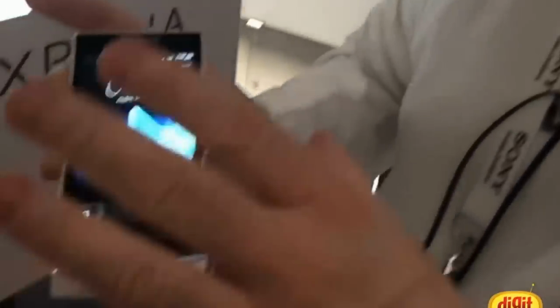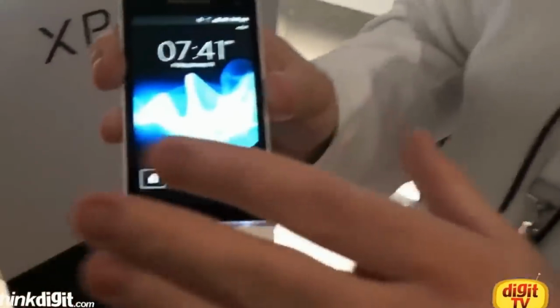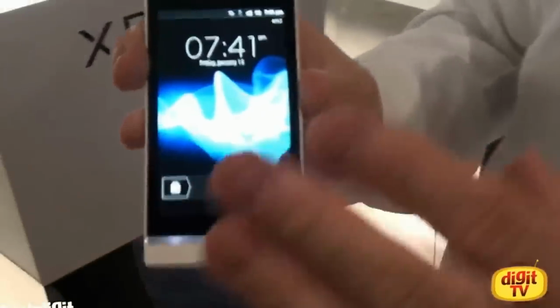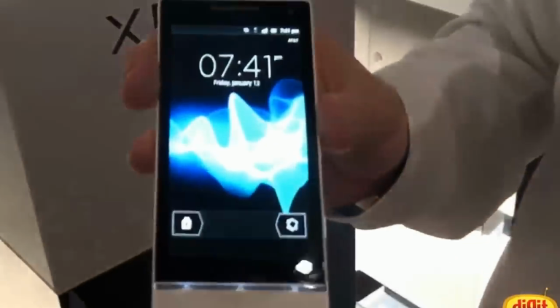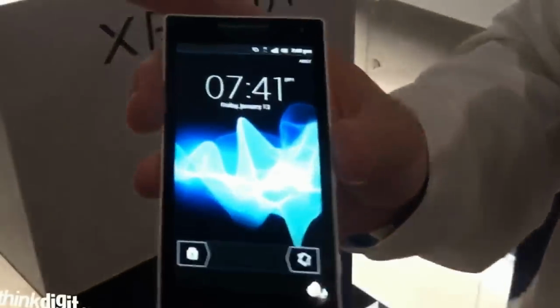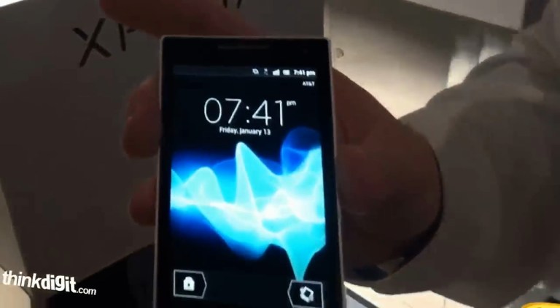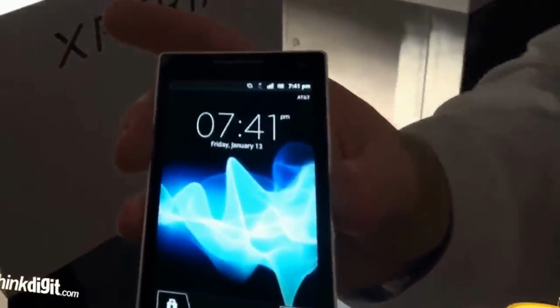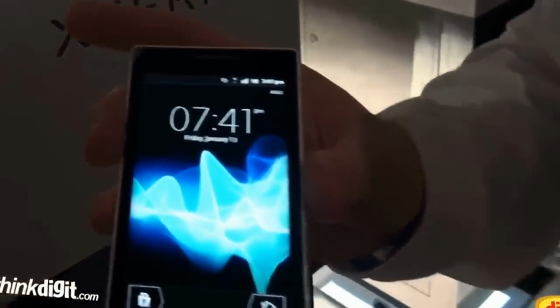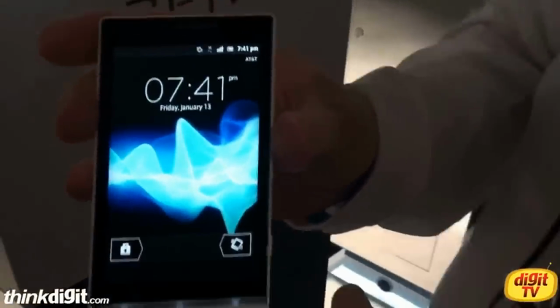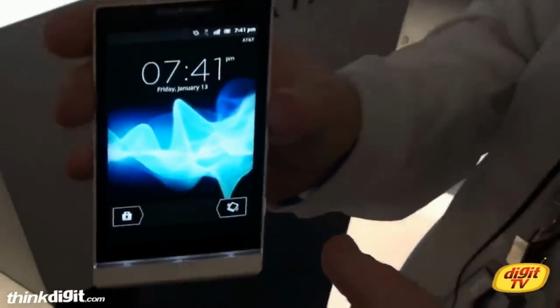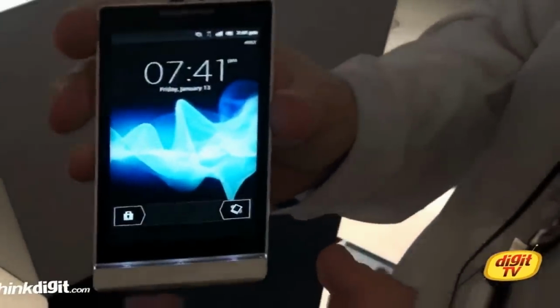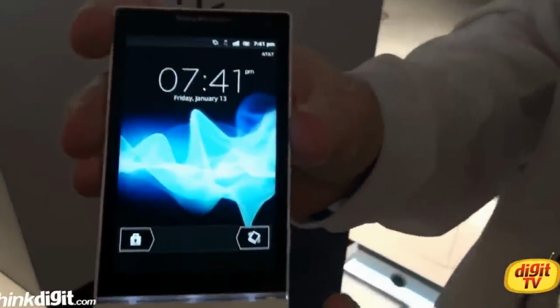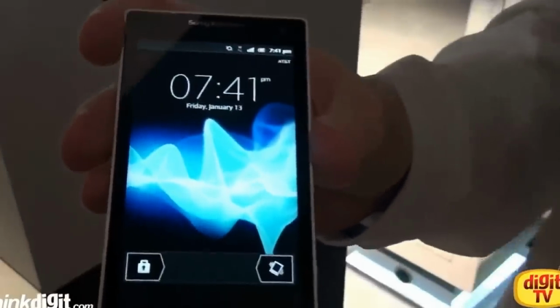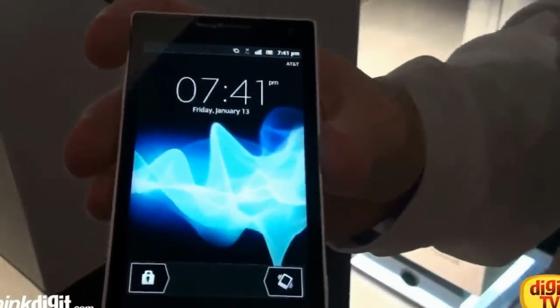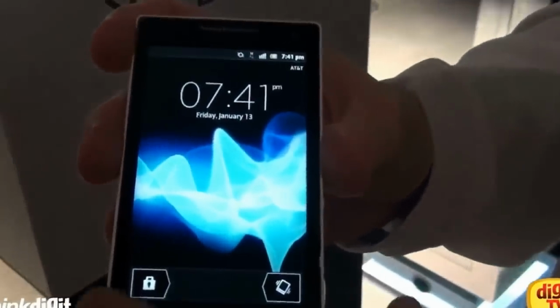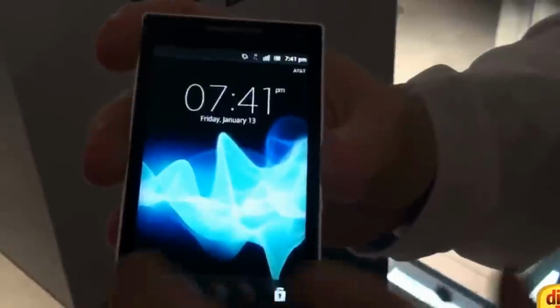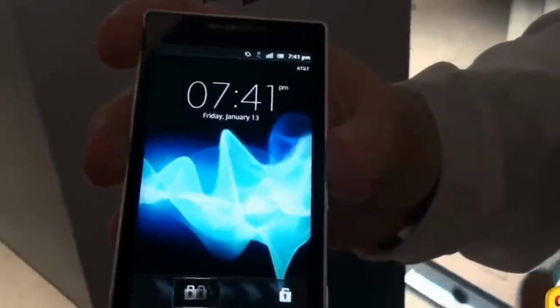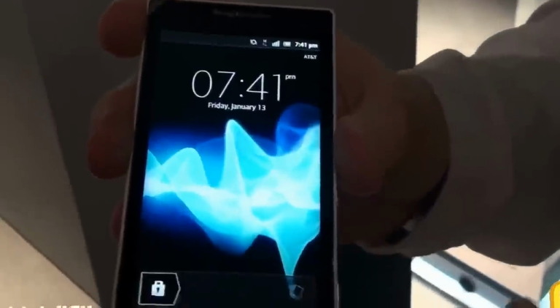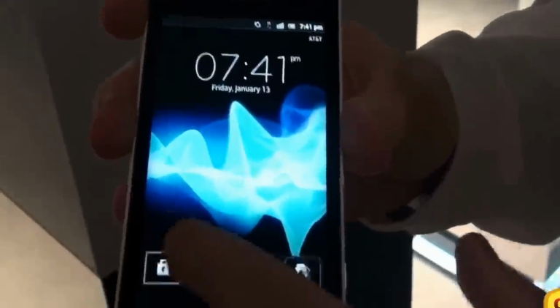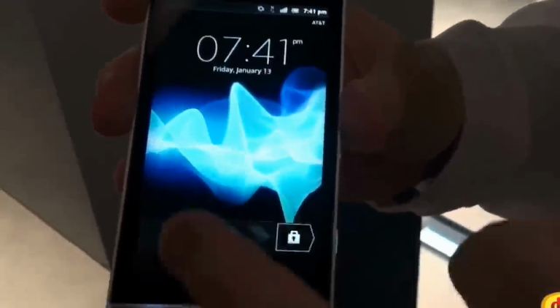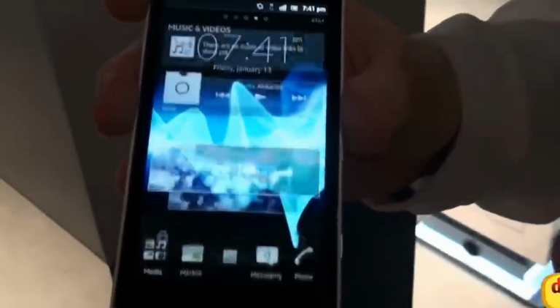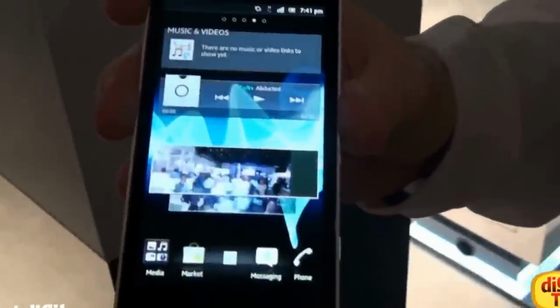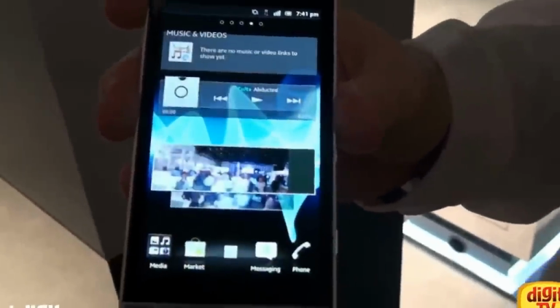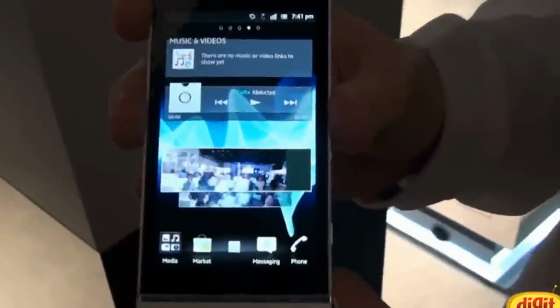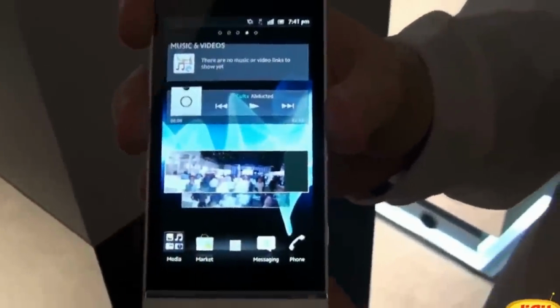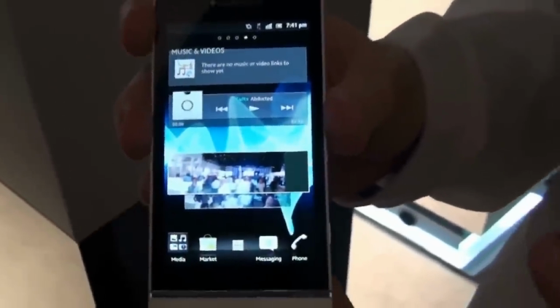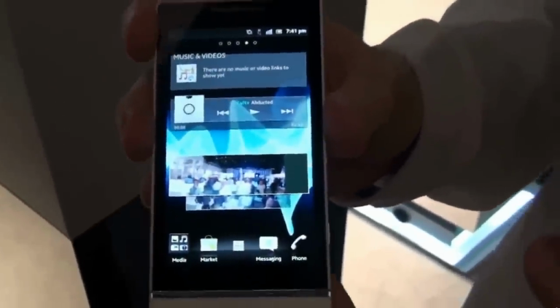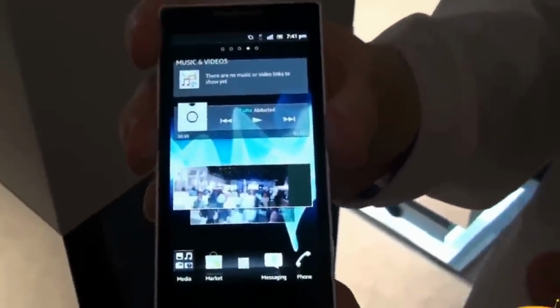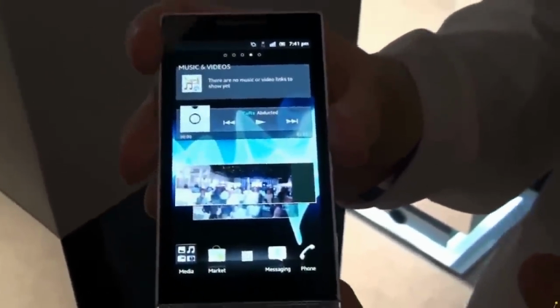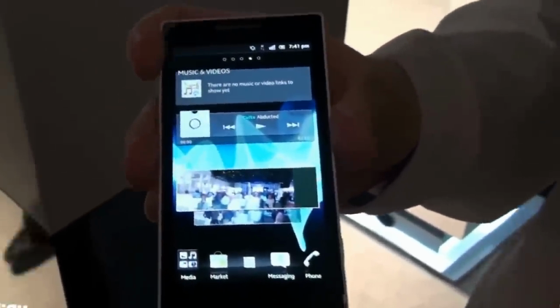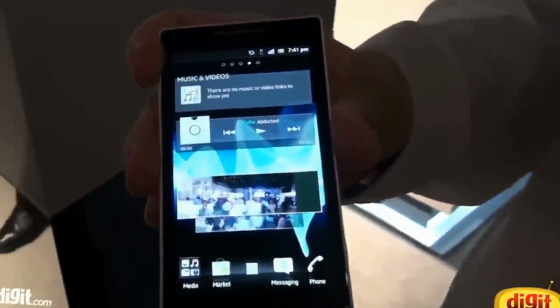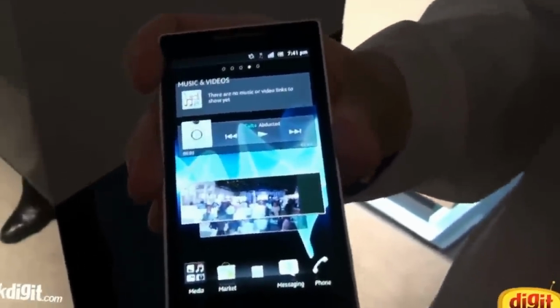Release 2.1, end of Q1. This is running Gingerbread, Android 2.3. It's going to be upgradeable to Ice Cream Sandwich in Q2.